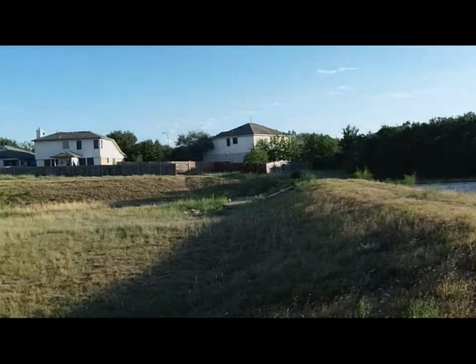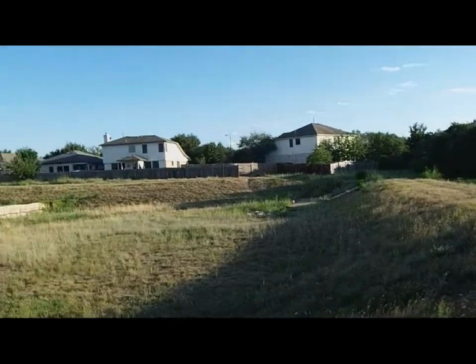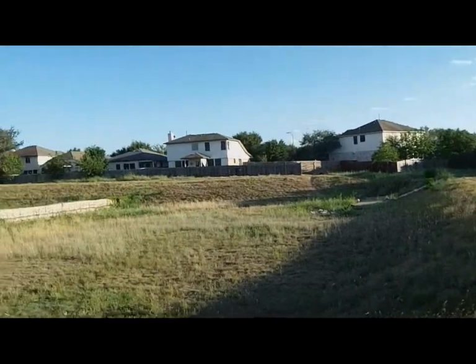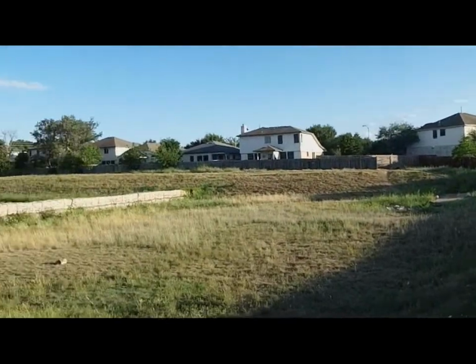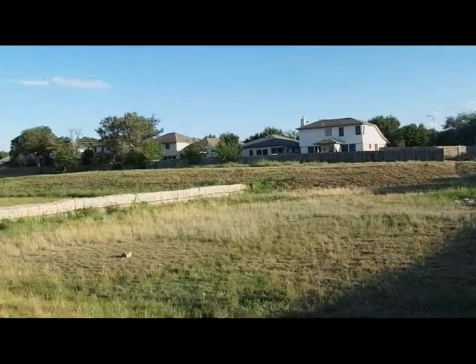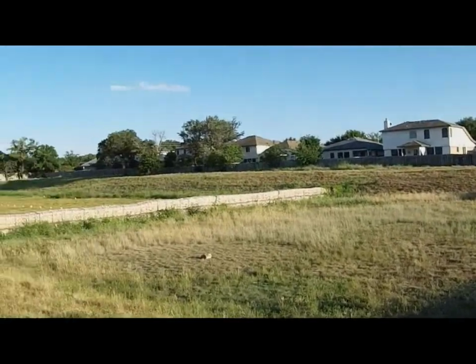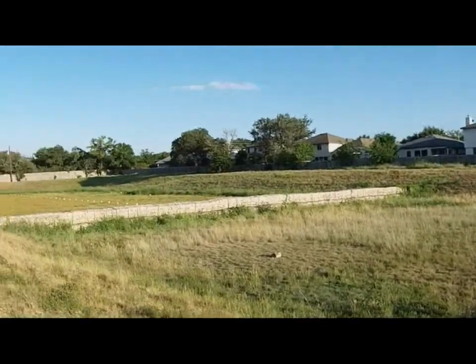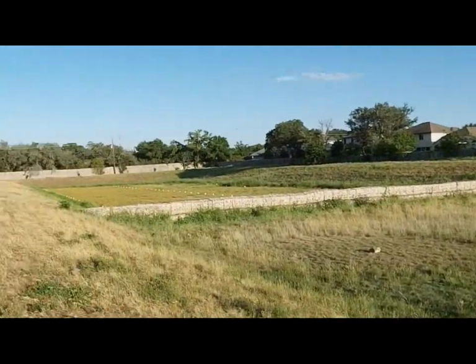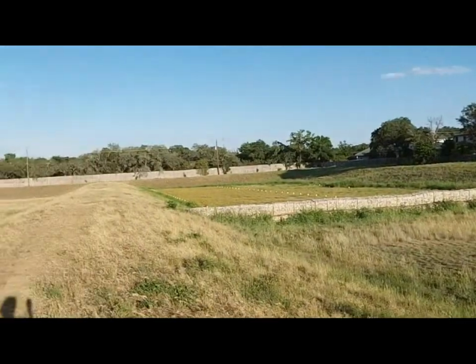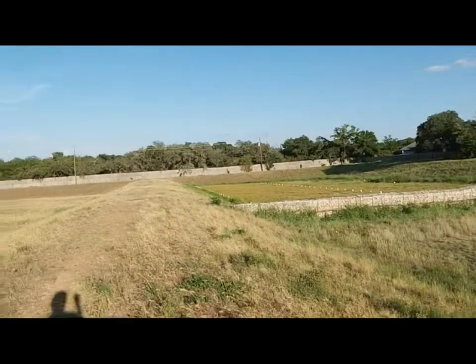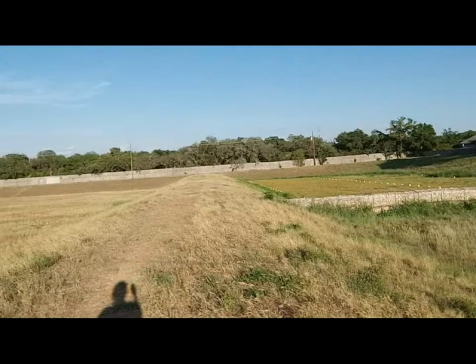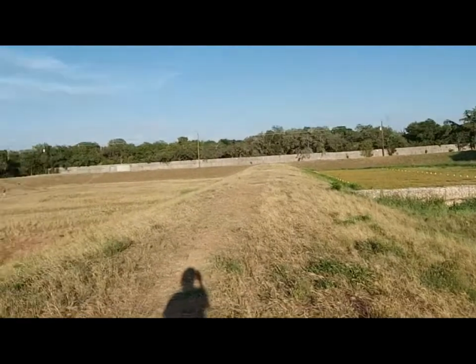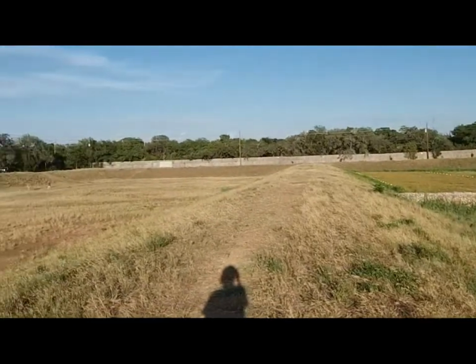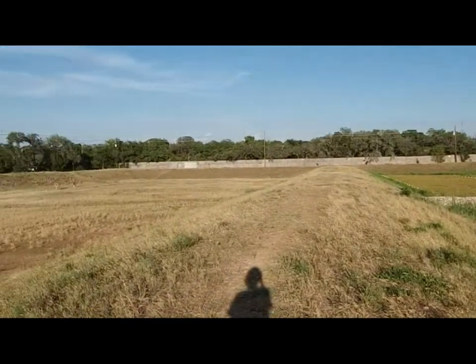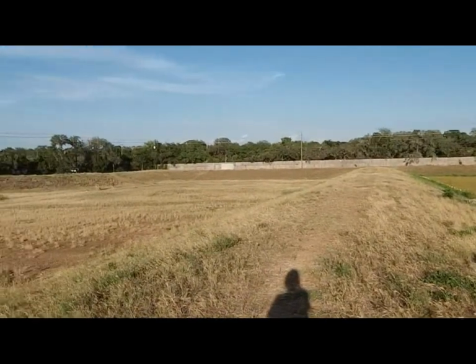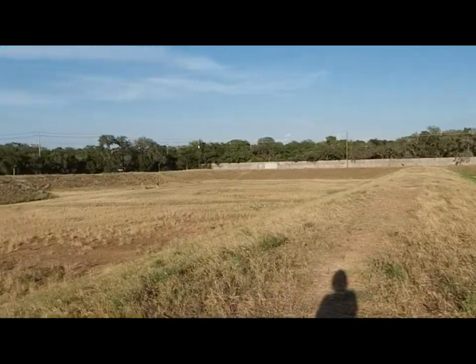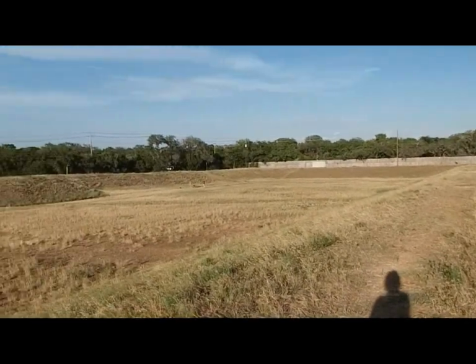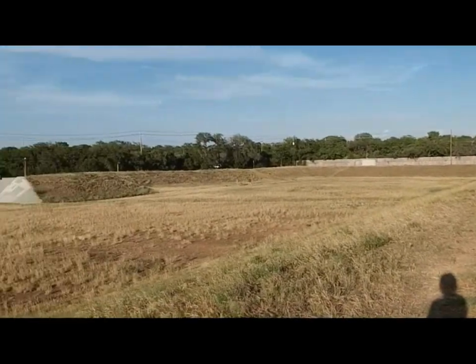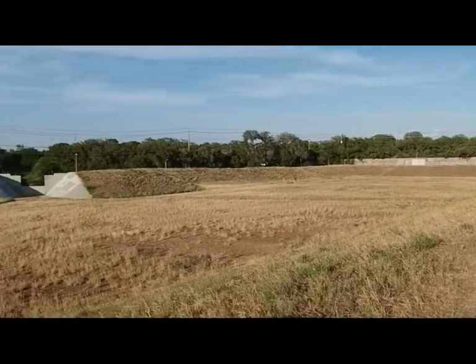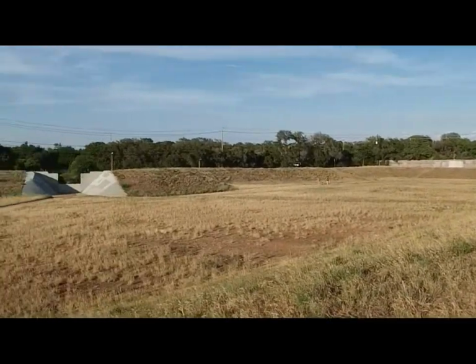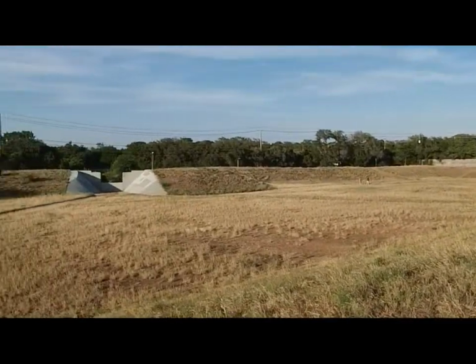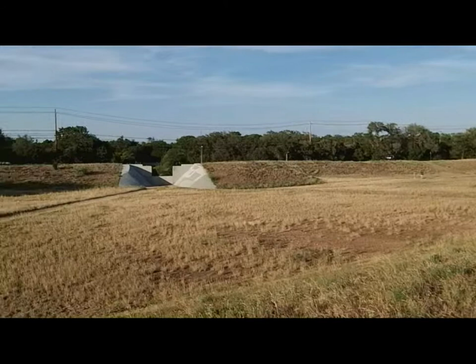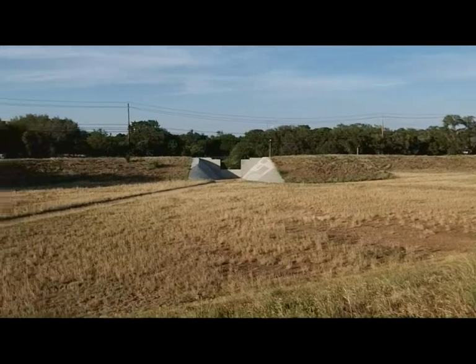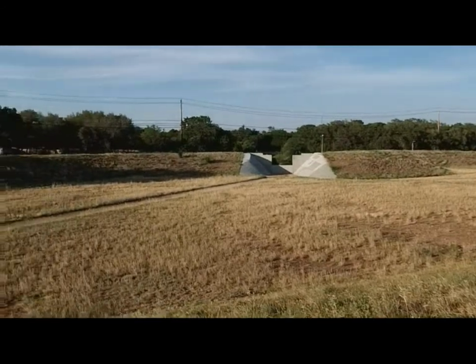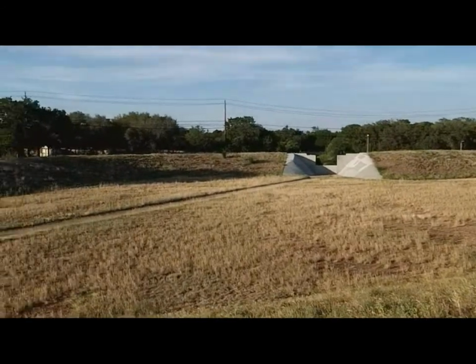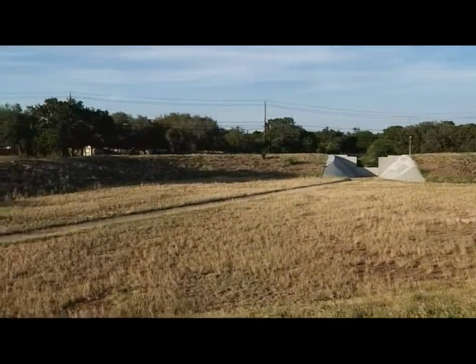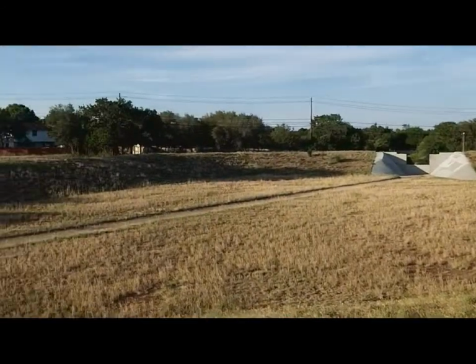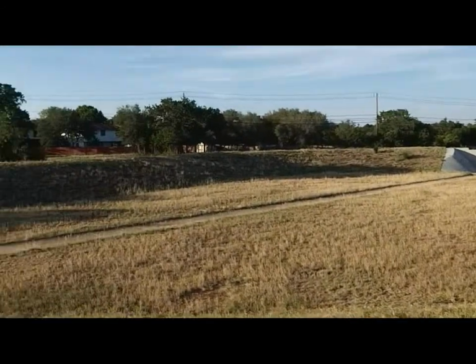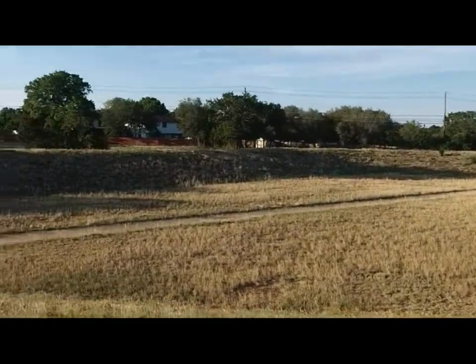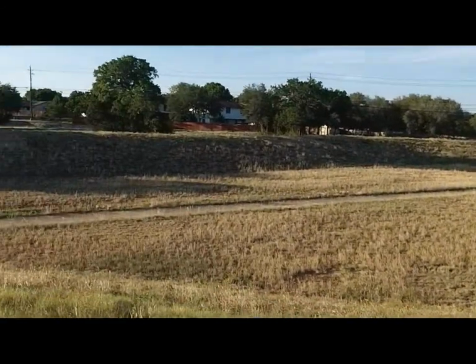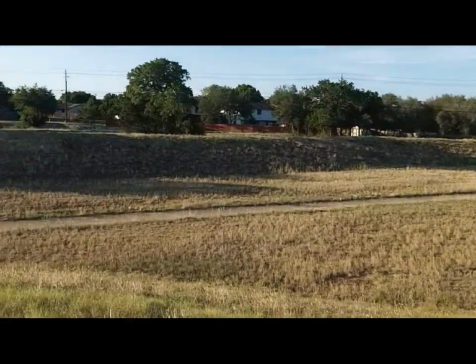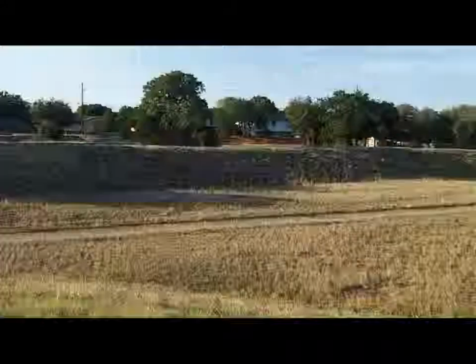The subdivision also has a dog park. As you can see here, it's not exactly a dog park — it's more of a drainage field — but it's a great place to come and bring your dogs for a little exercise. If you'd like more information on this great neighborhood, just give us a call.